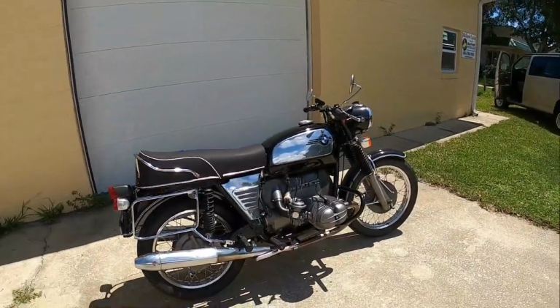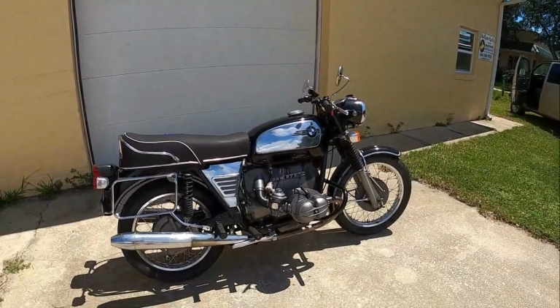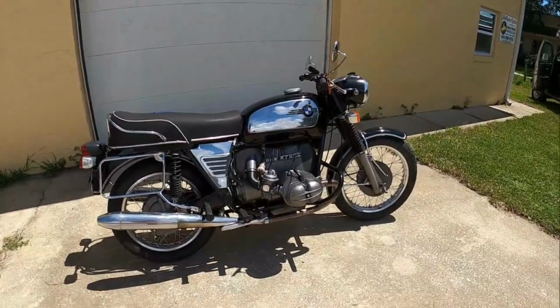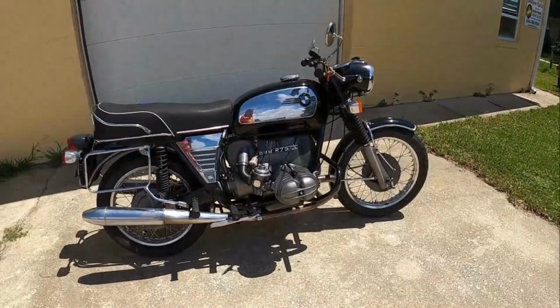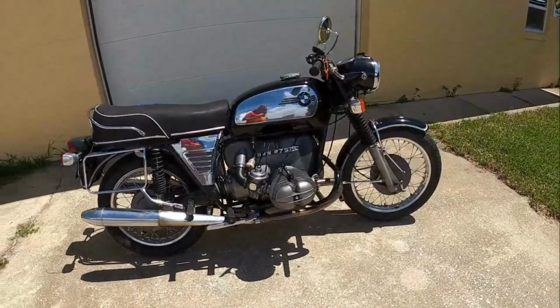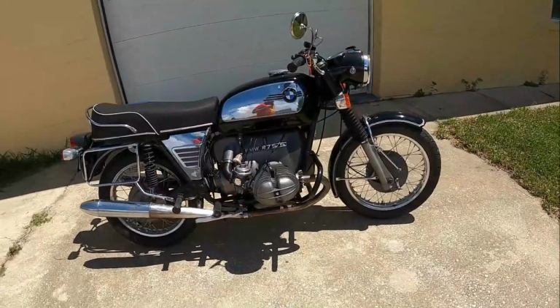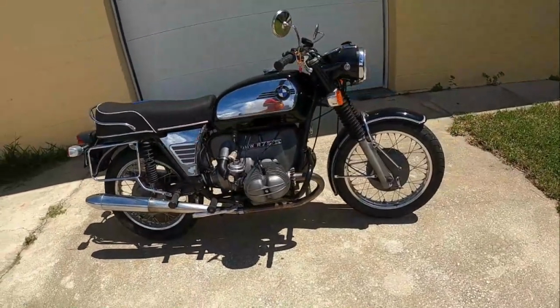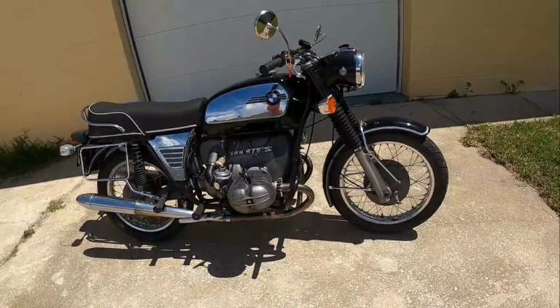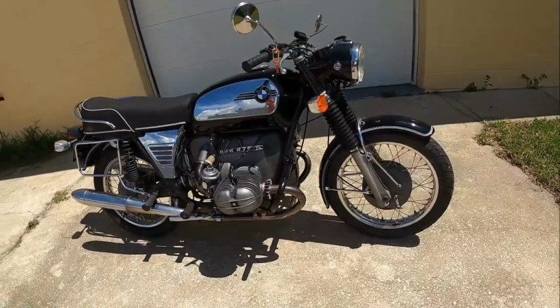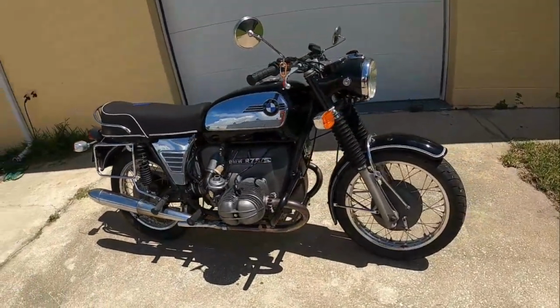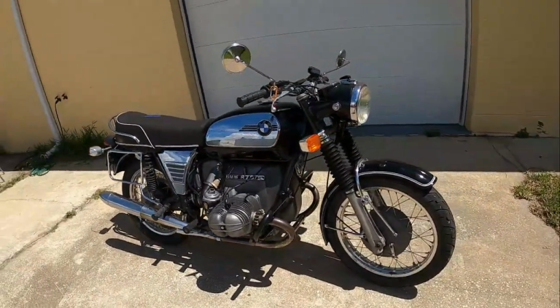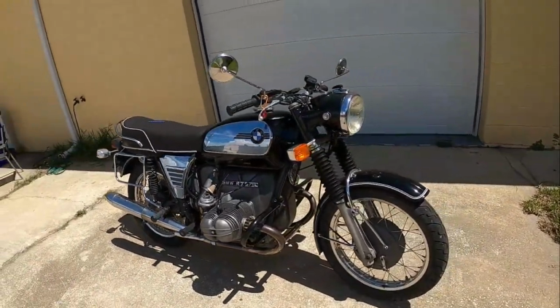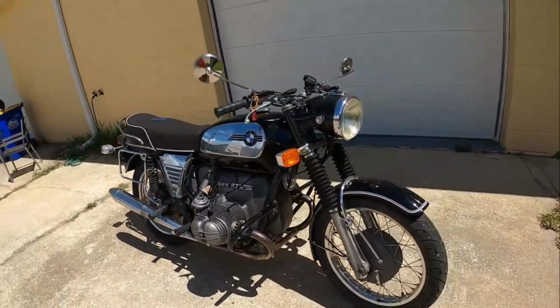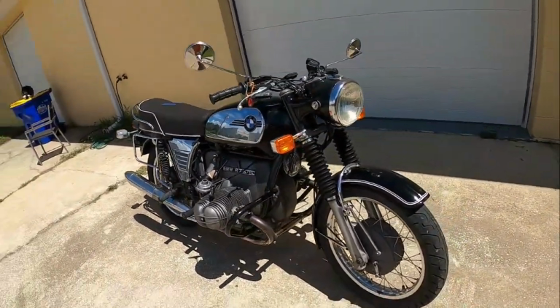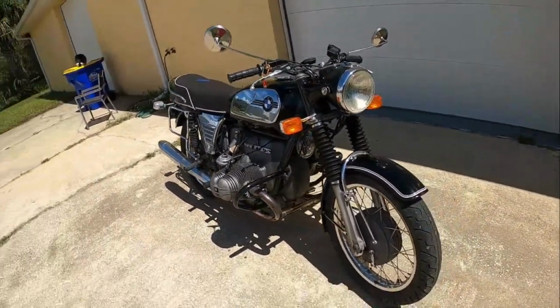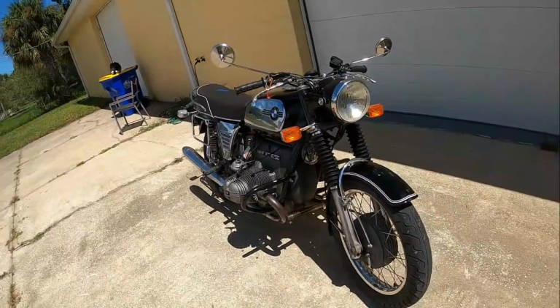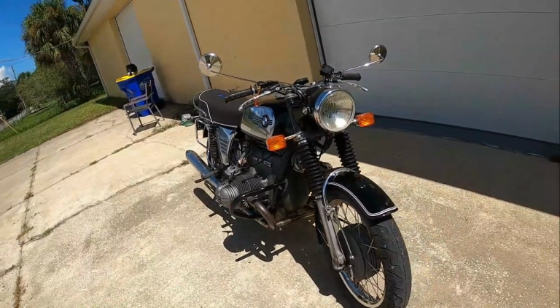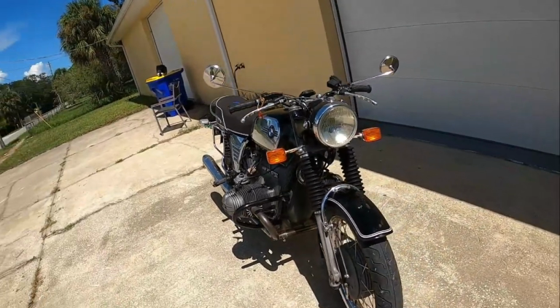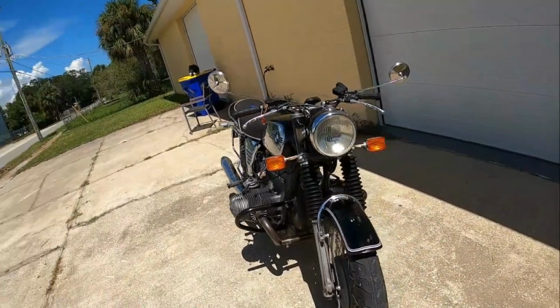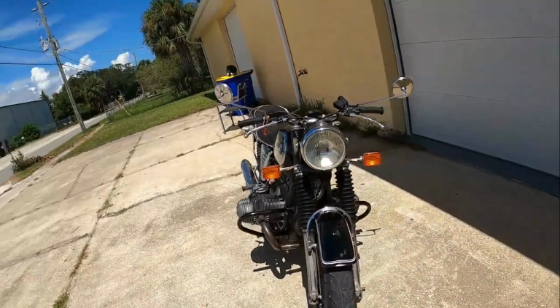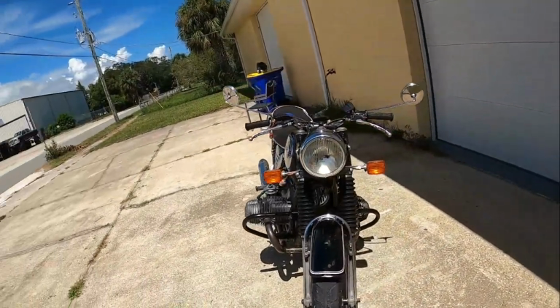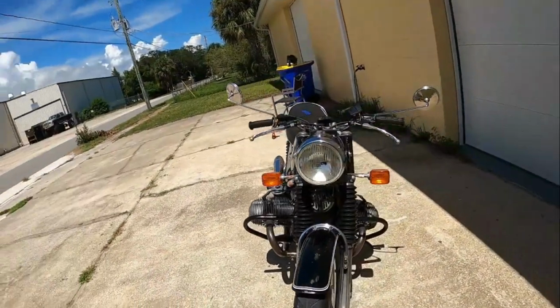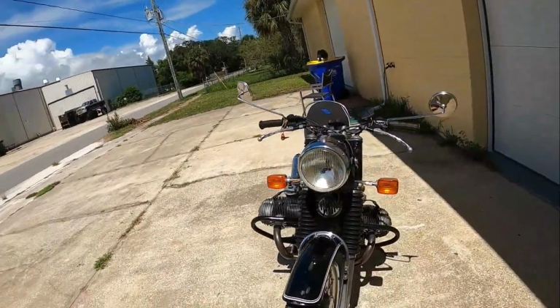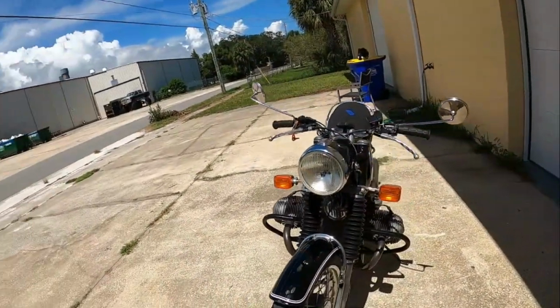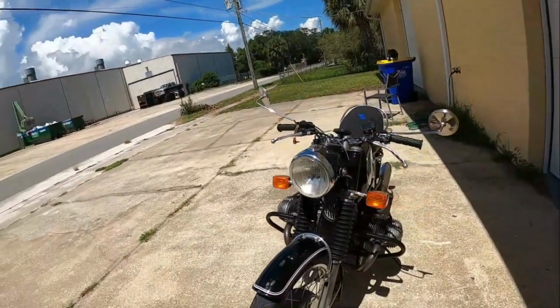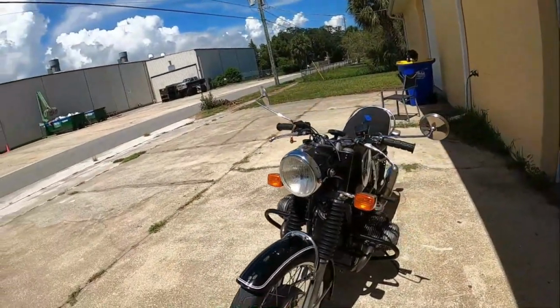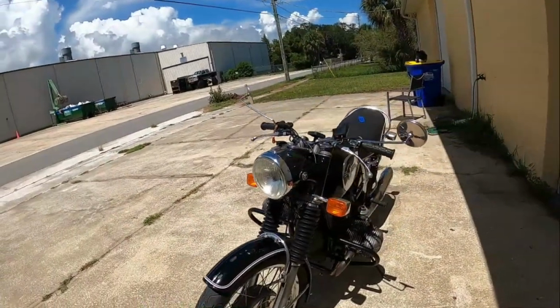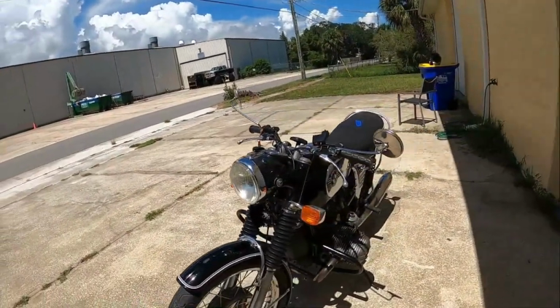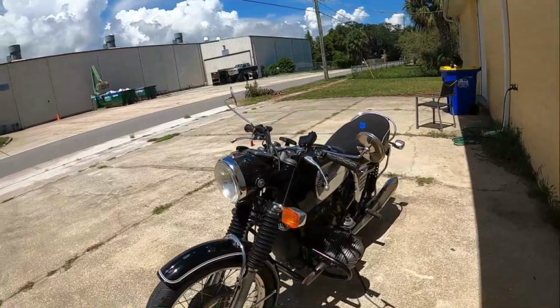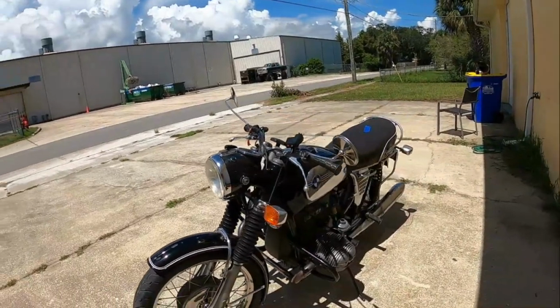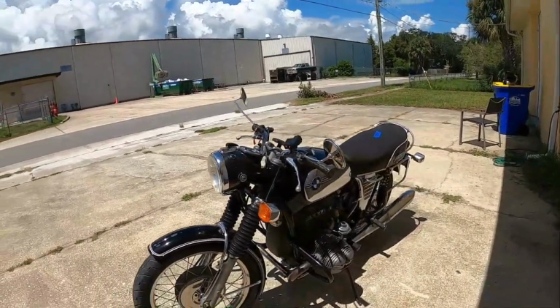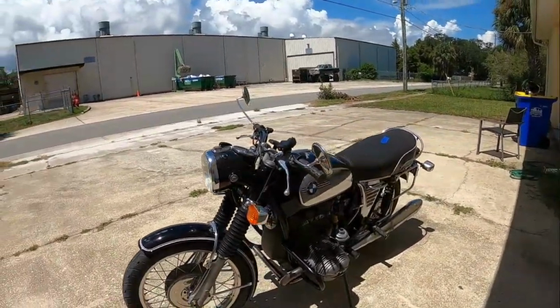All we did was clean the carbs, make sure it had clean oil. I looked it up — it's a 1972.